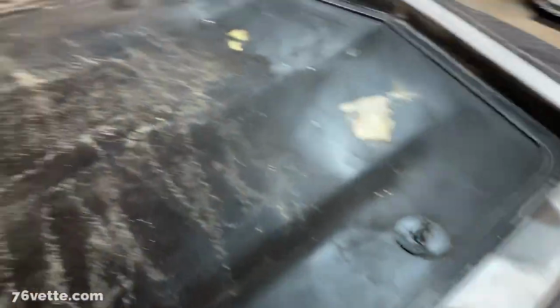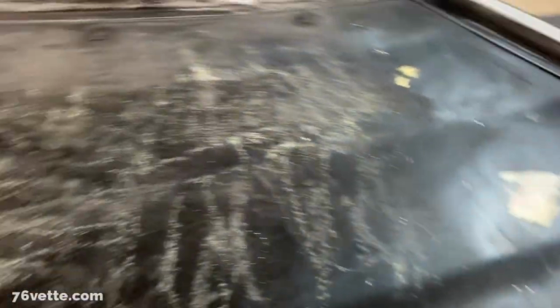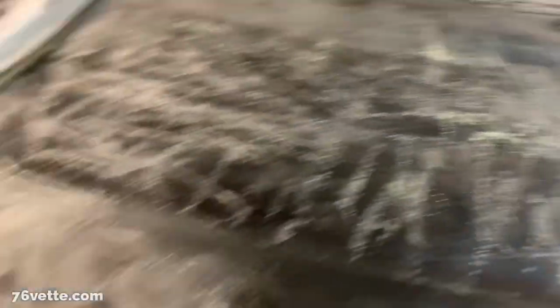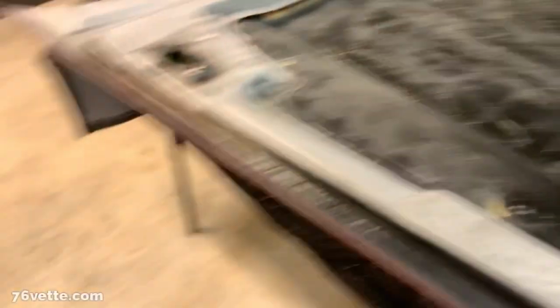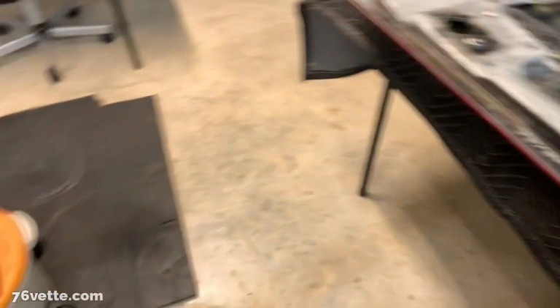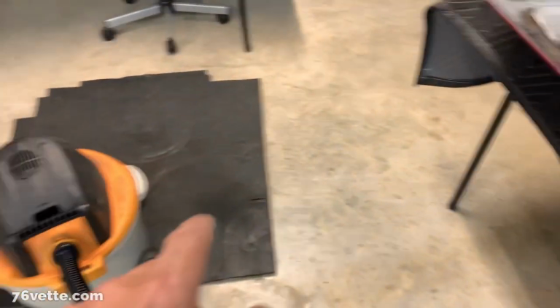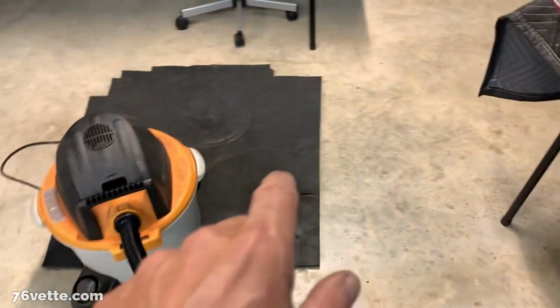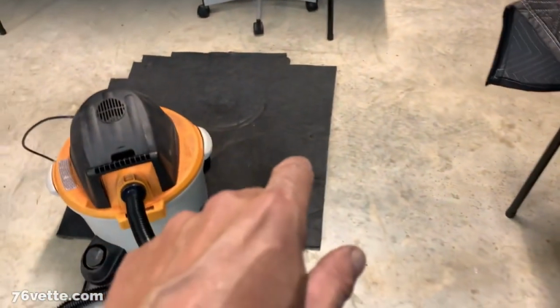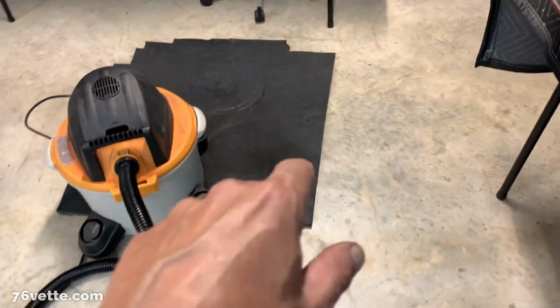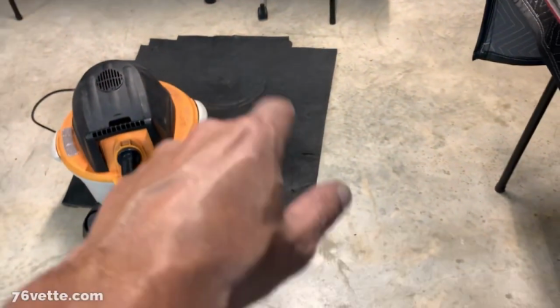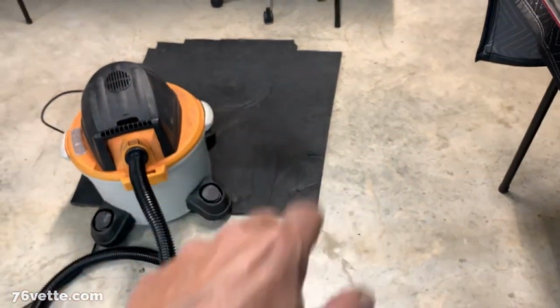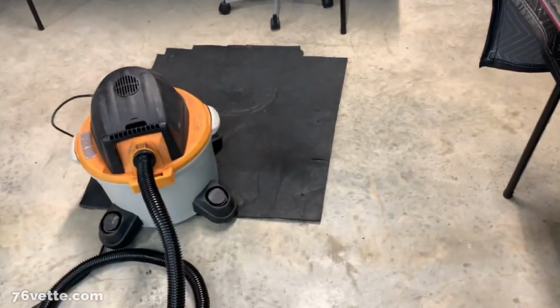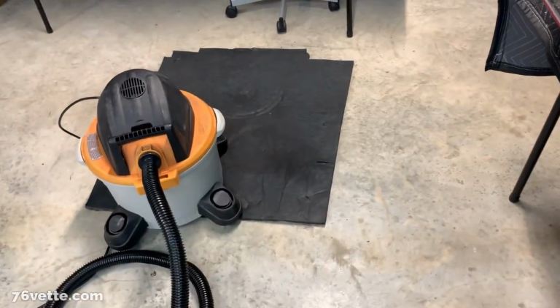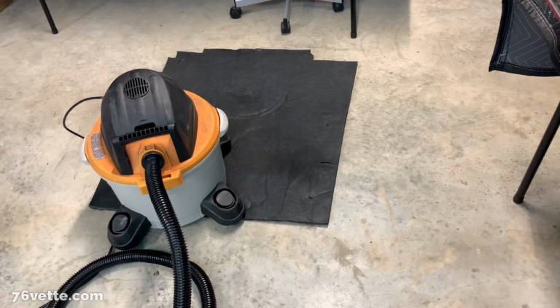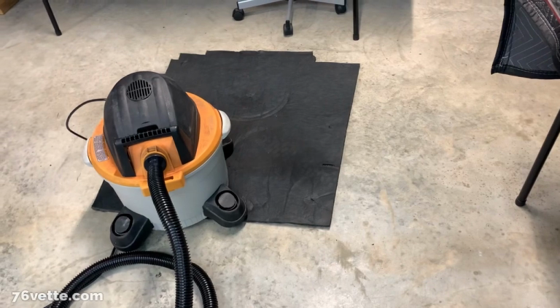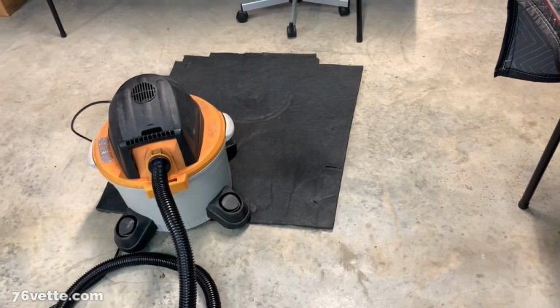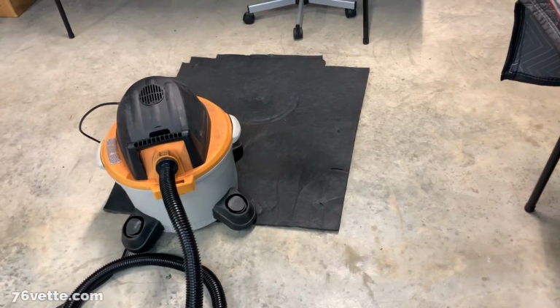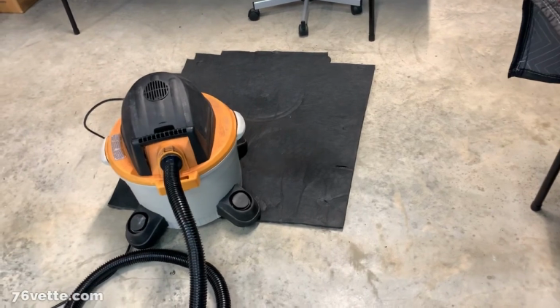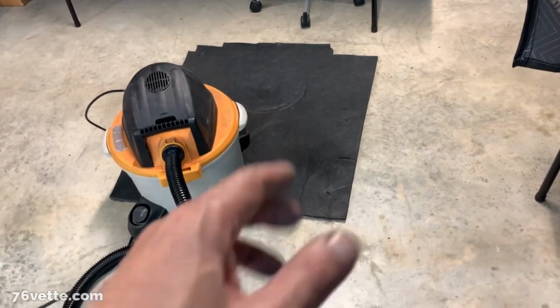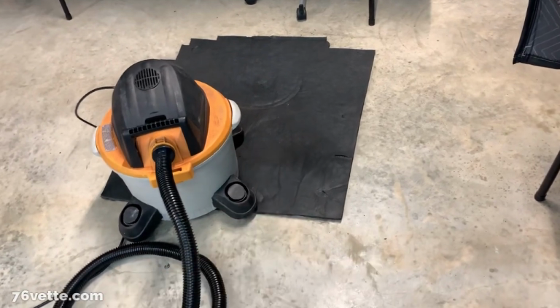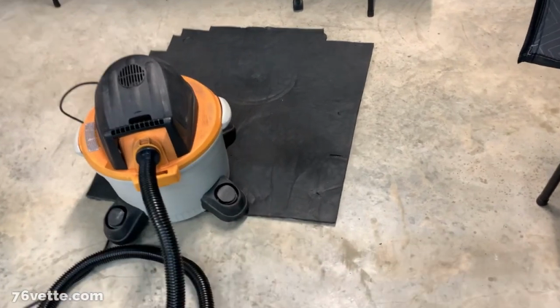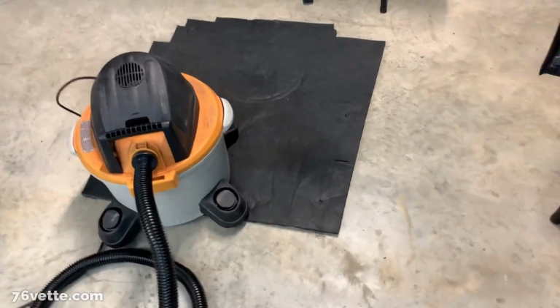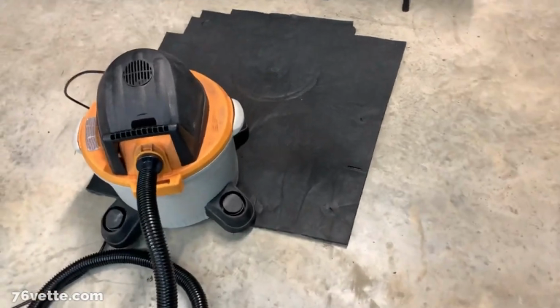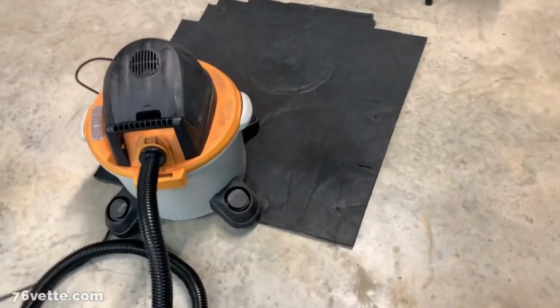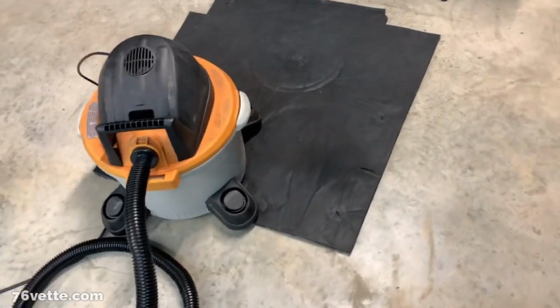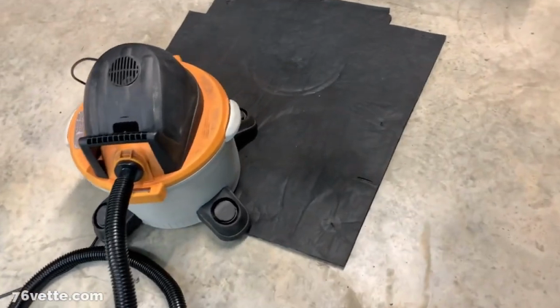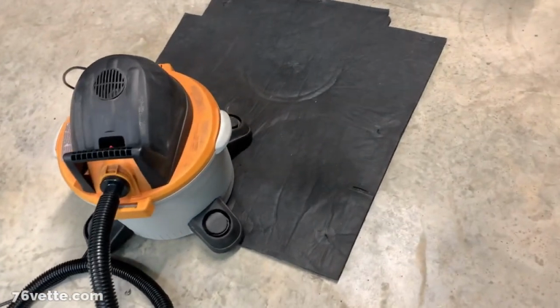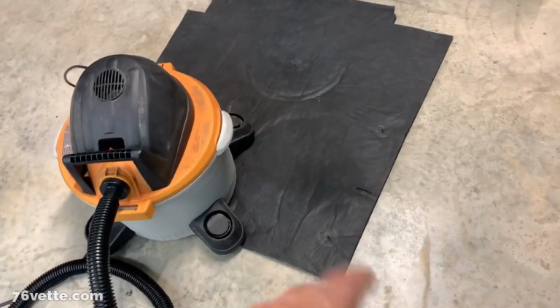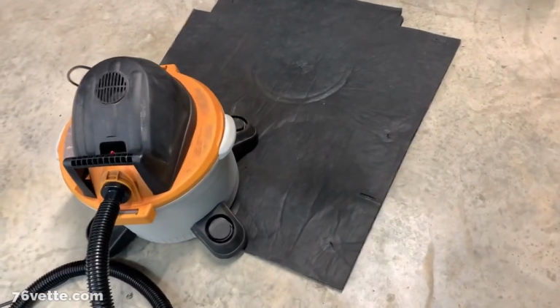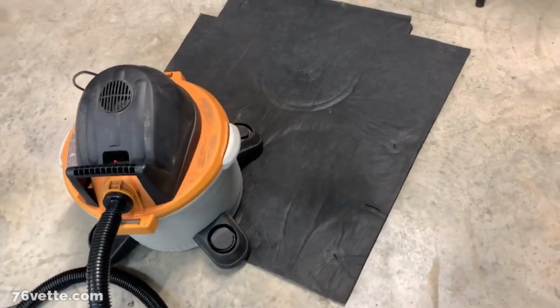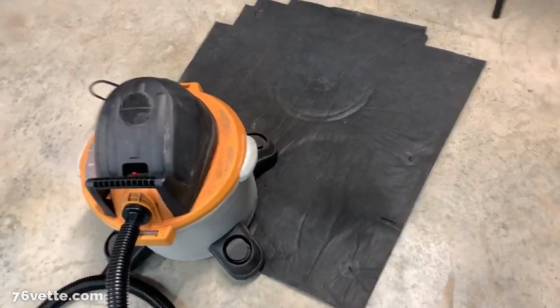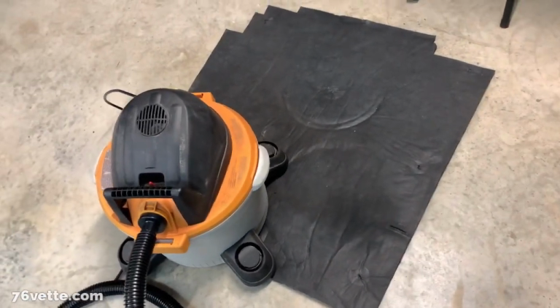I will also vacuum this liner and see if I can save it. It's pretty dirty.